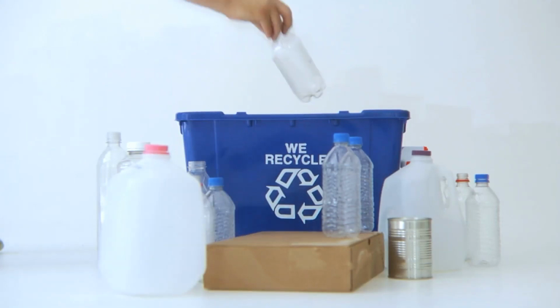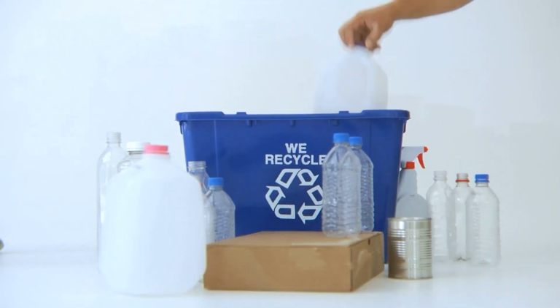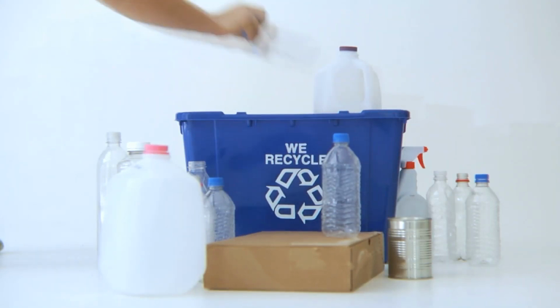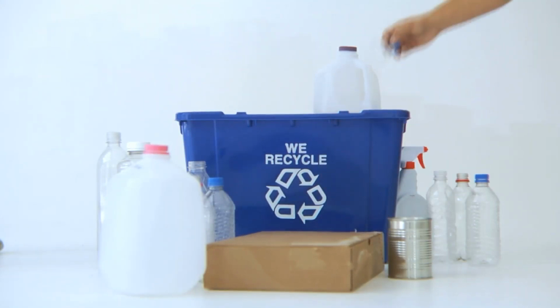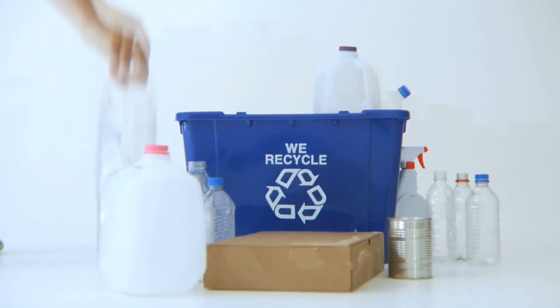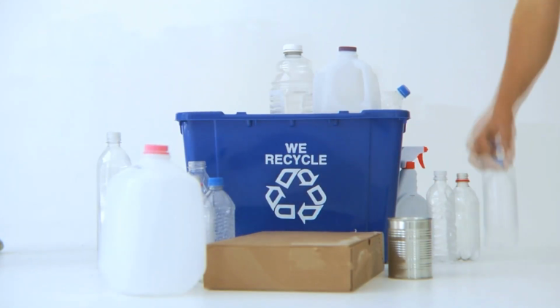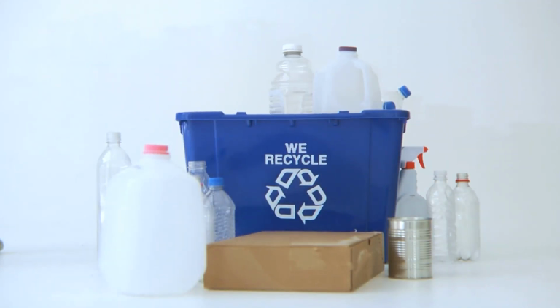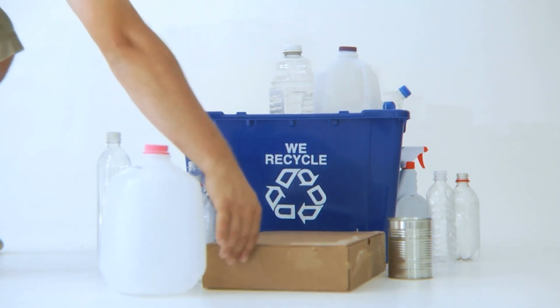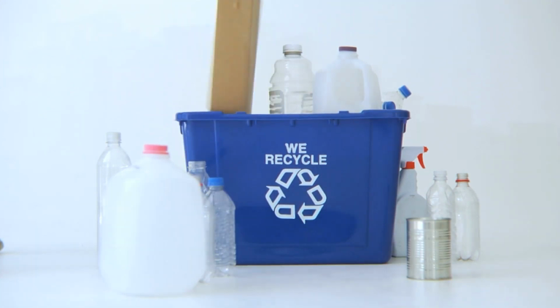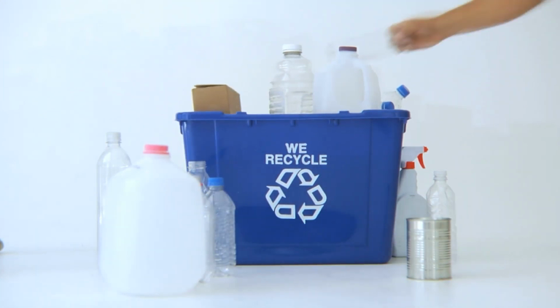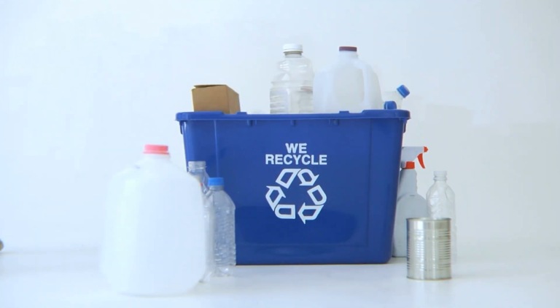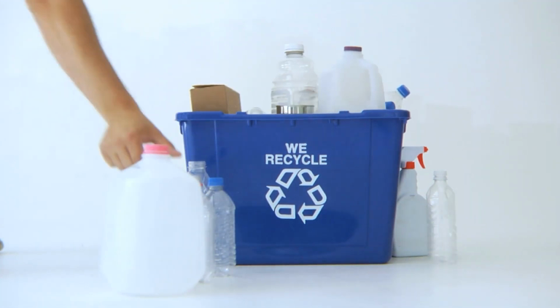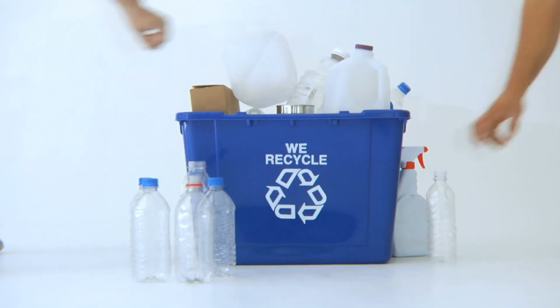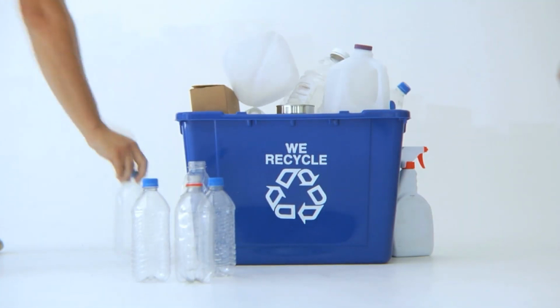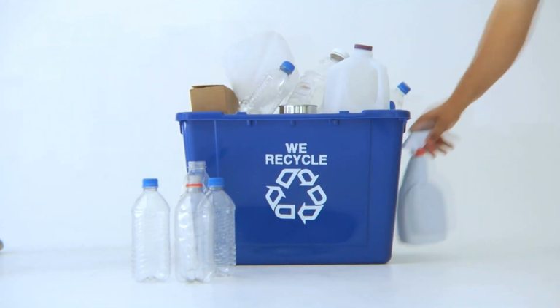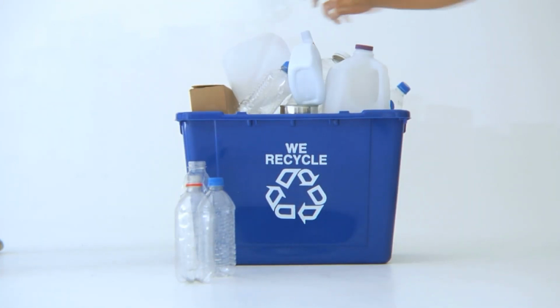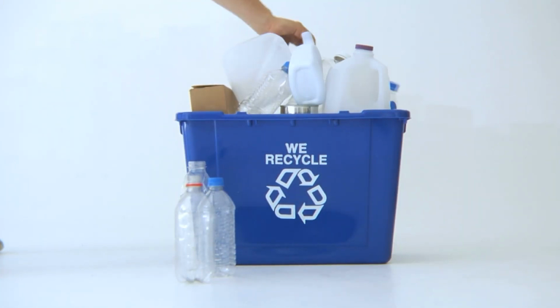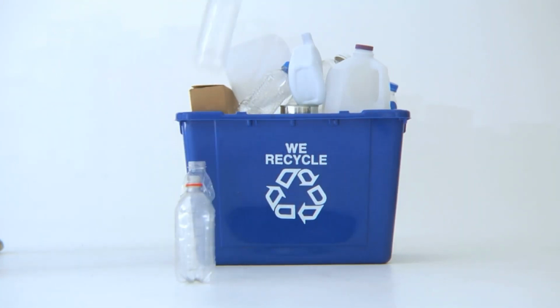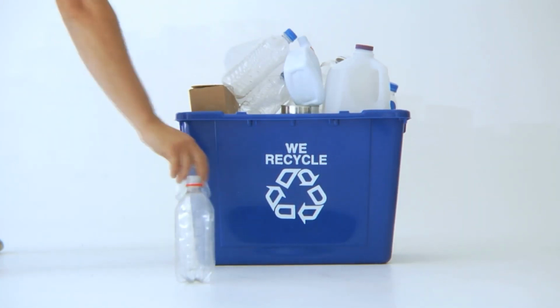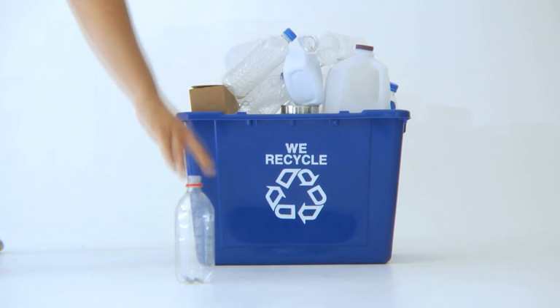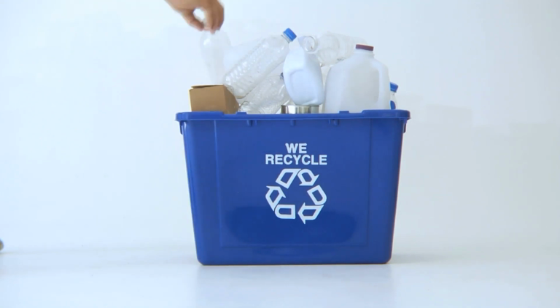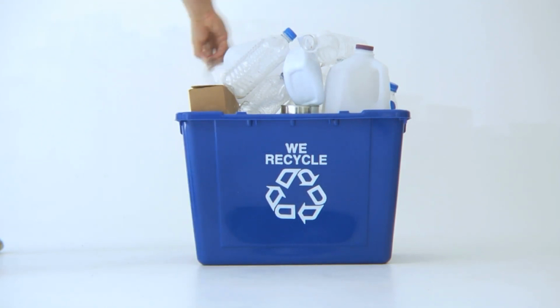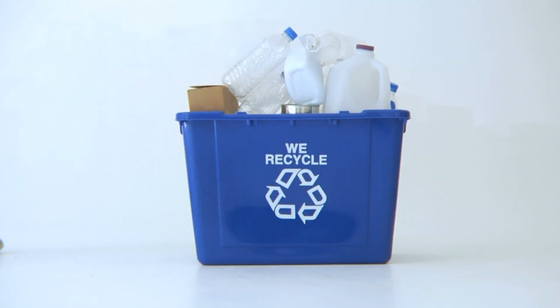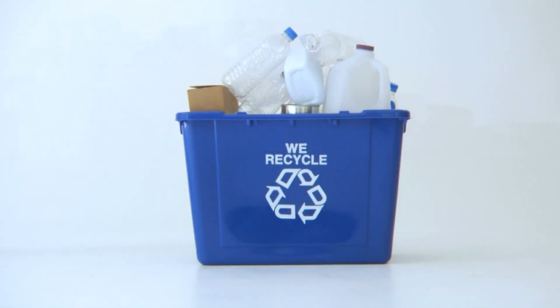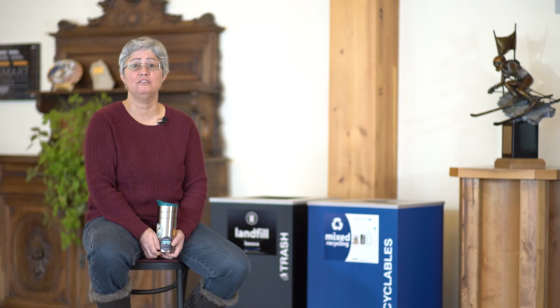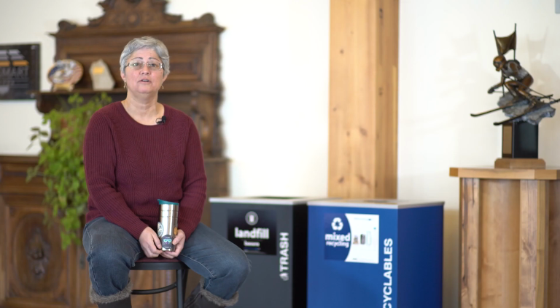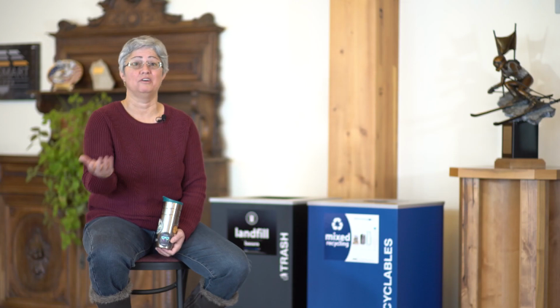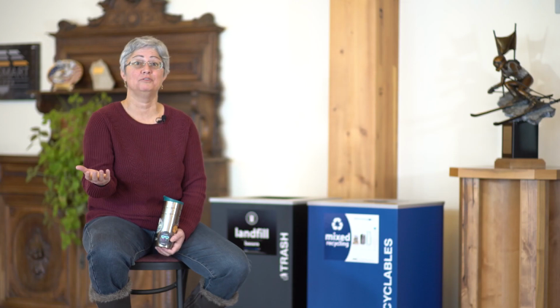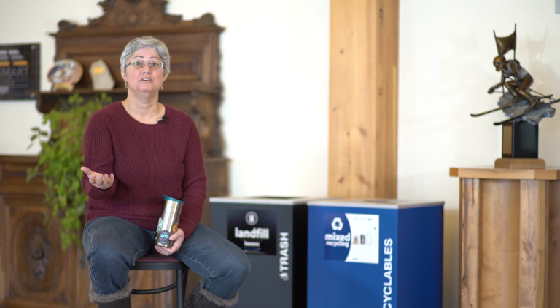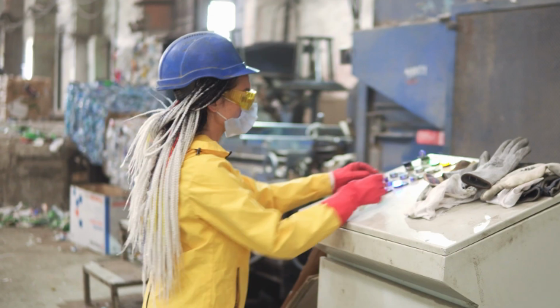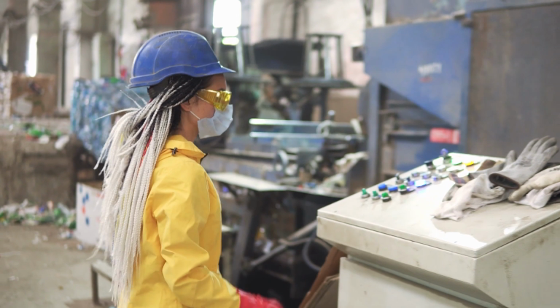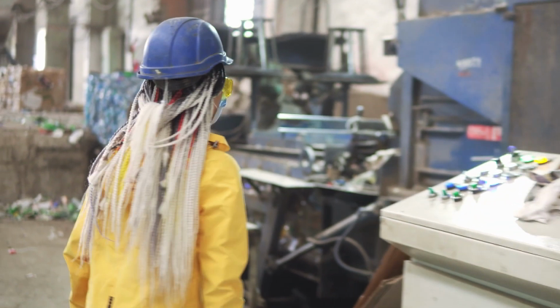All the papers, the junk mail that you get, your newspaper, your magazines — all of that can go in your recycle bin. You can mix that with your plastics one and two. You might have some tin cans, like the dog food. Just make sure they're rinsed out.